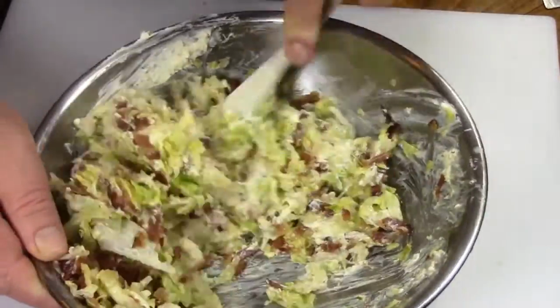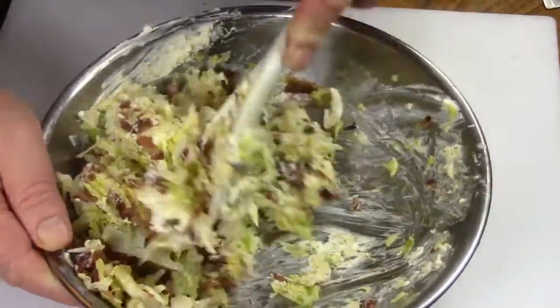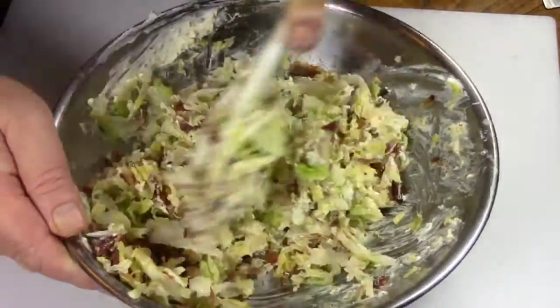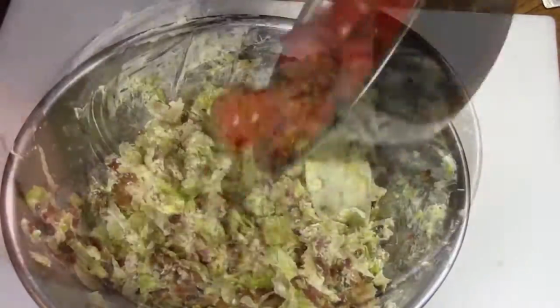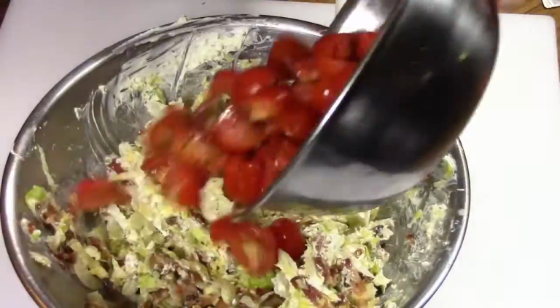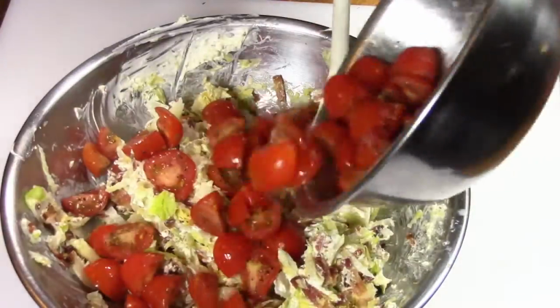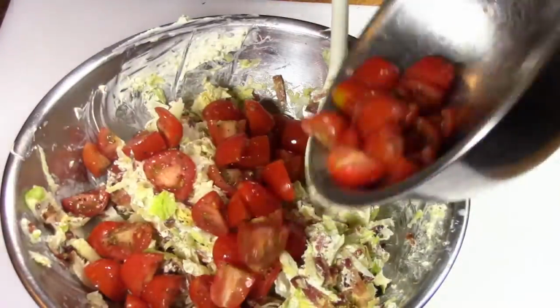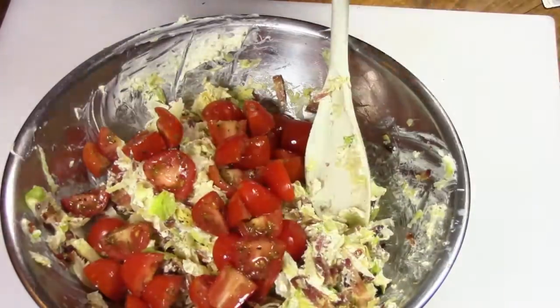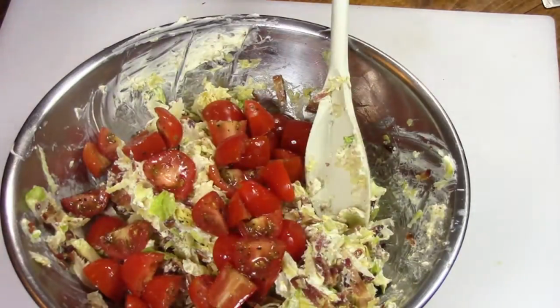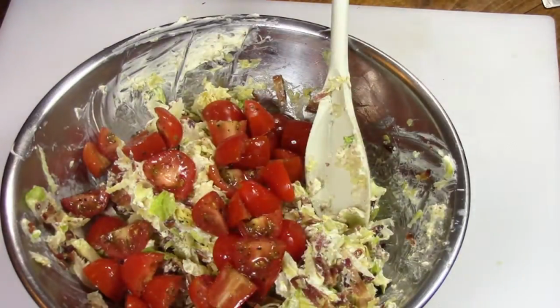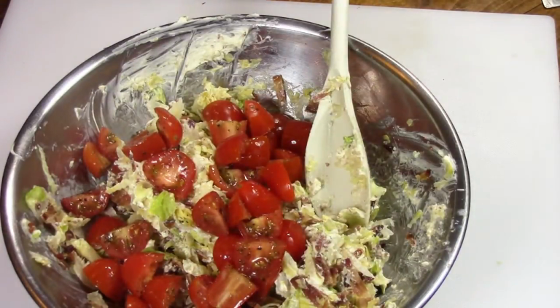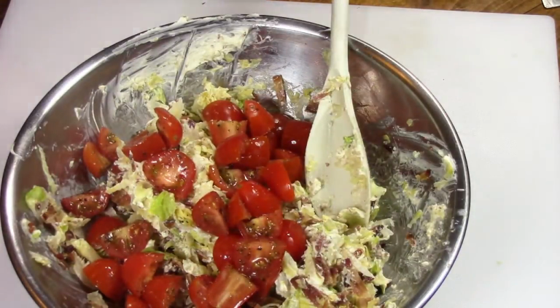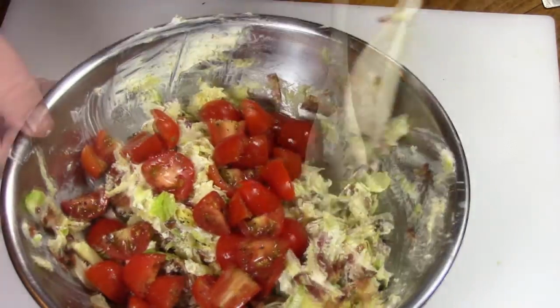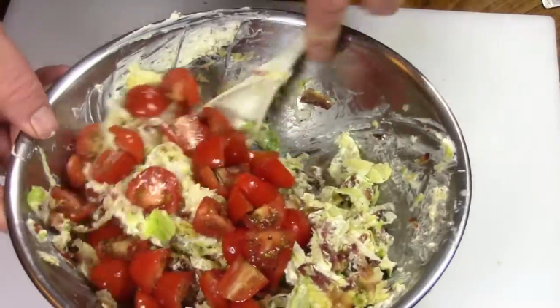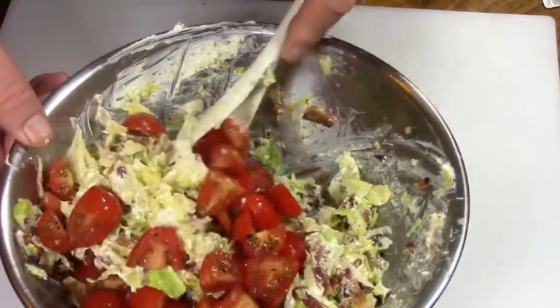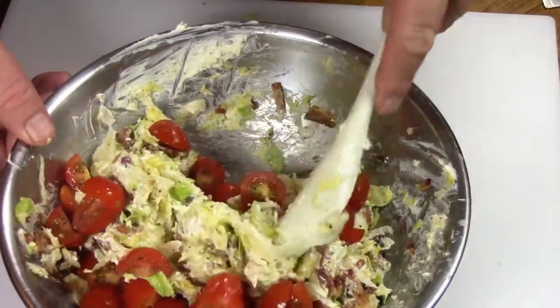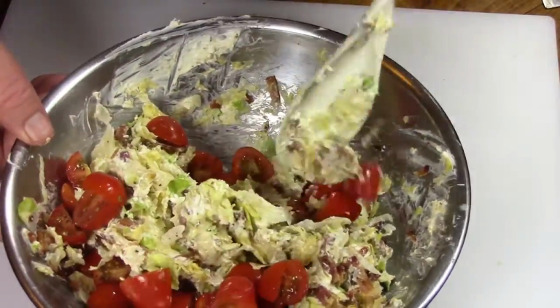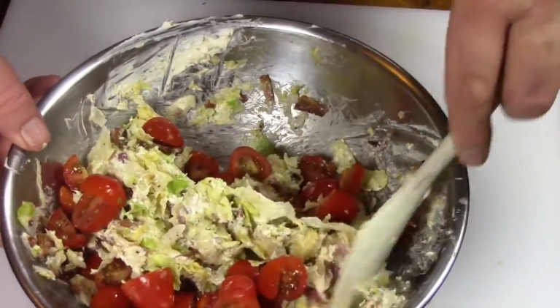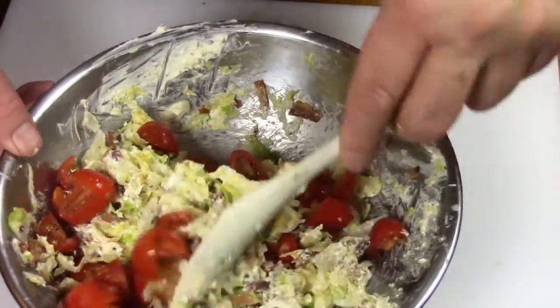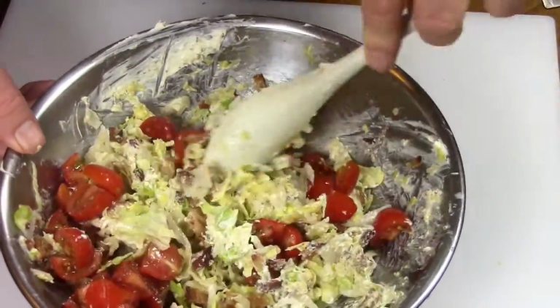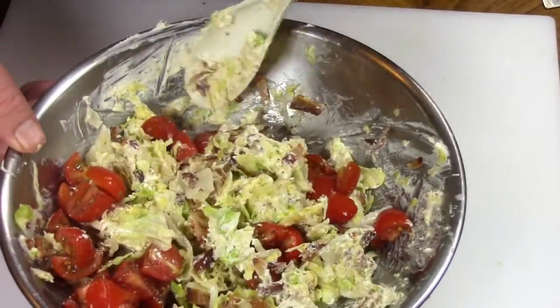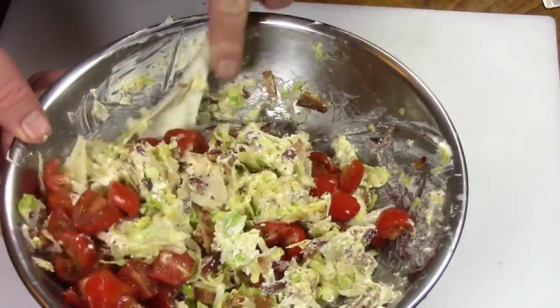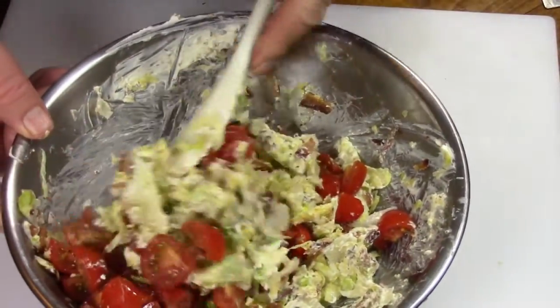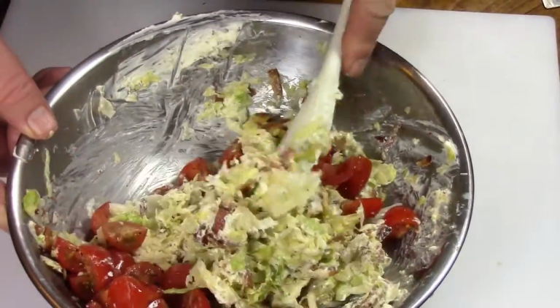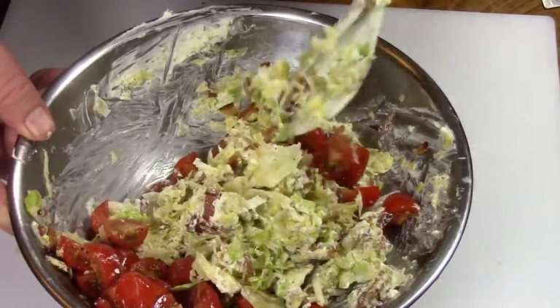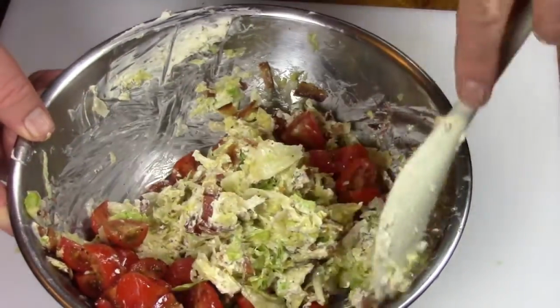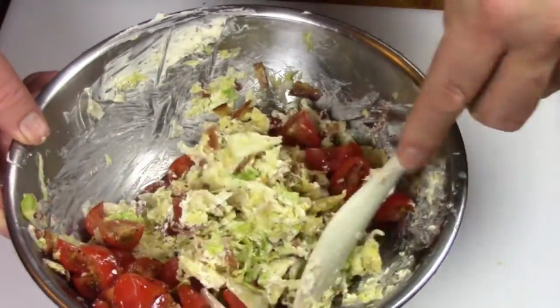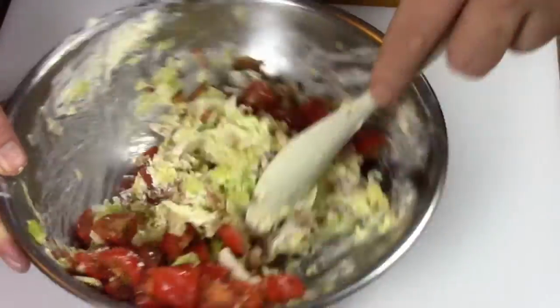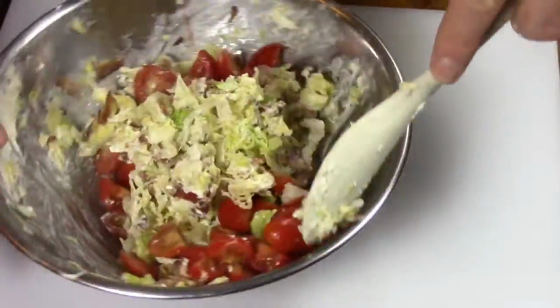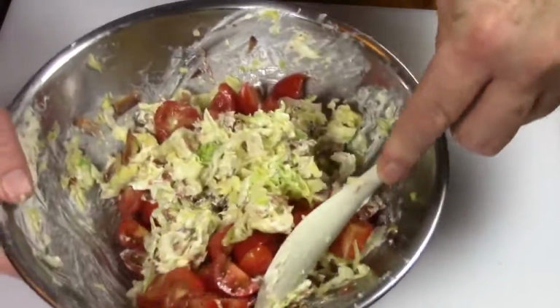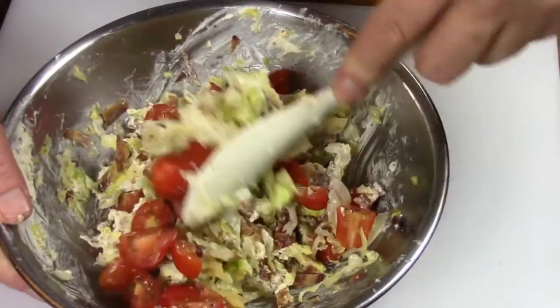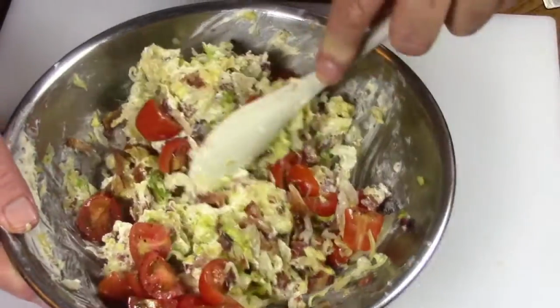Once it's blended well, add in your bacon and your lettuce, mix that together, and coat it all really well. Then at the end, add in your tomatoes and just fold those in — you don't want to crush the tomatoes.